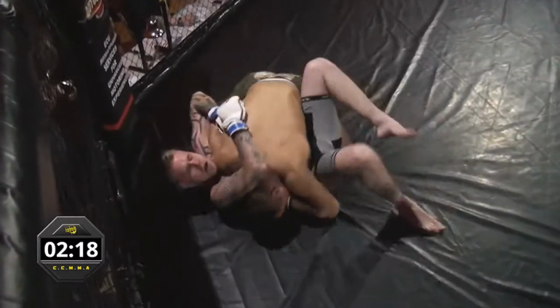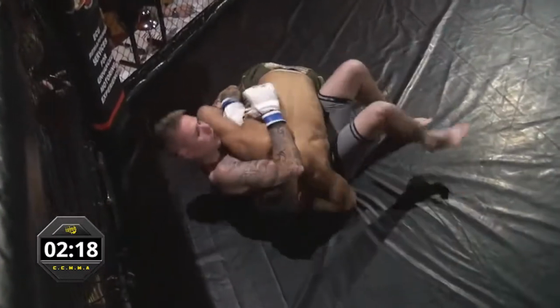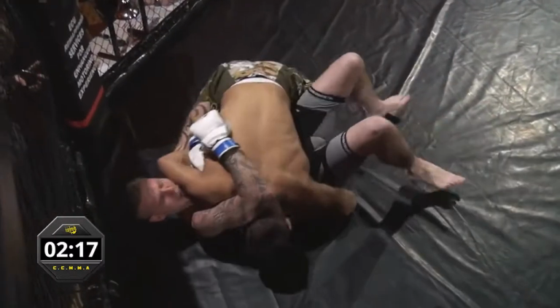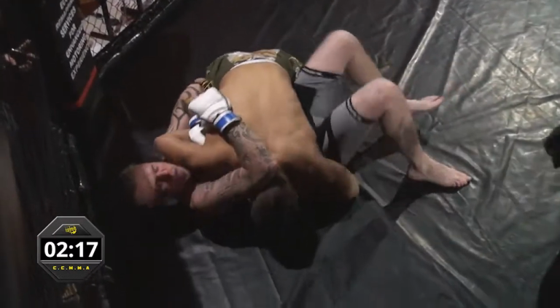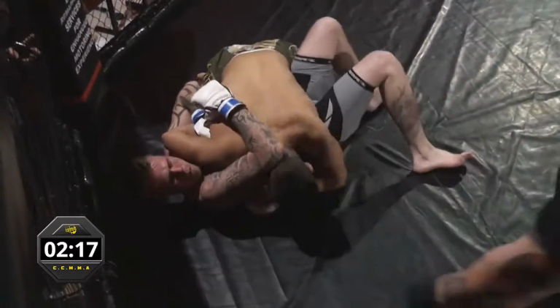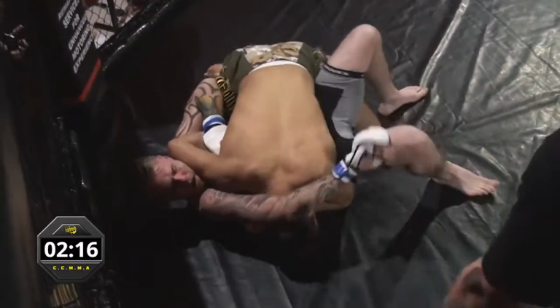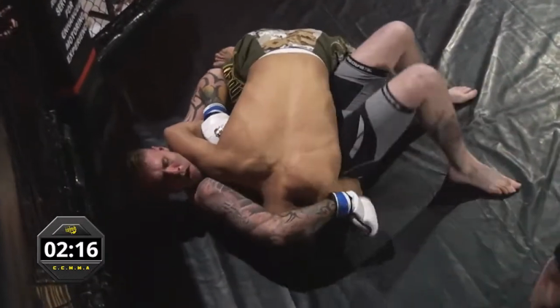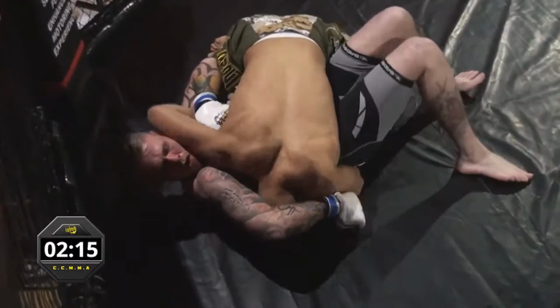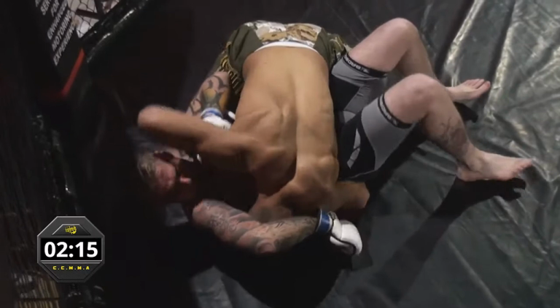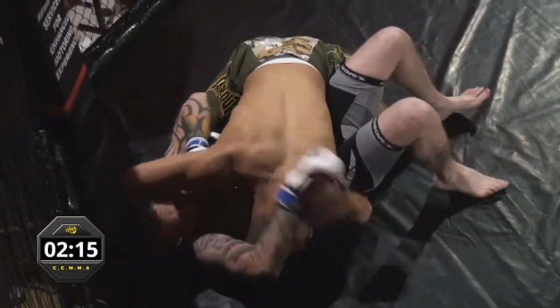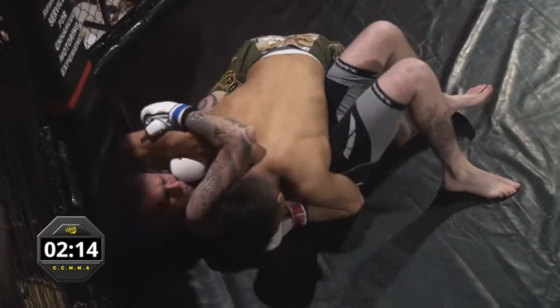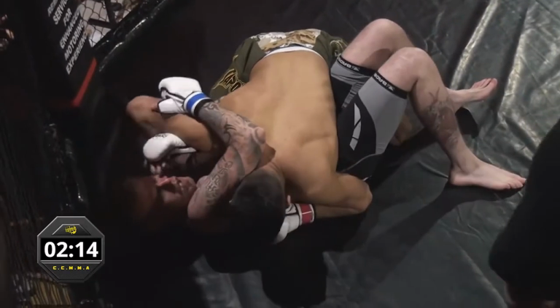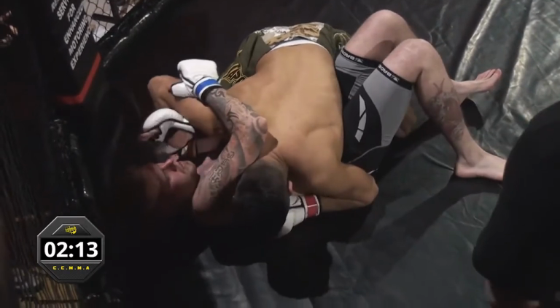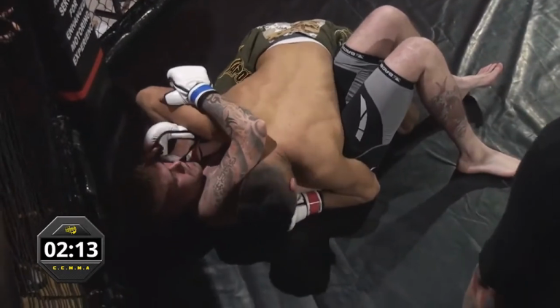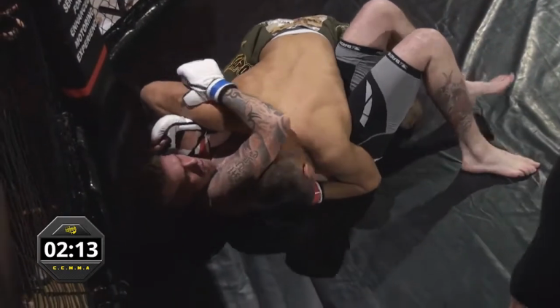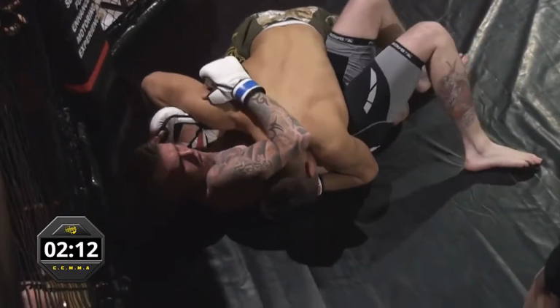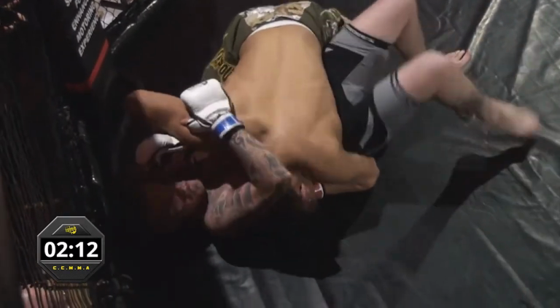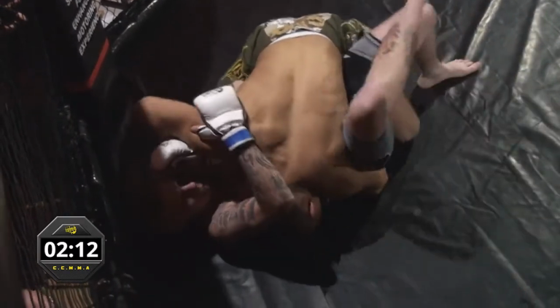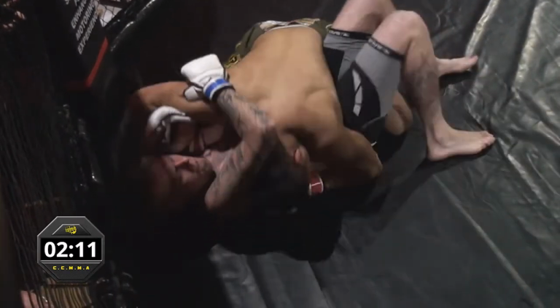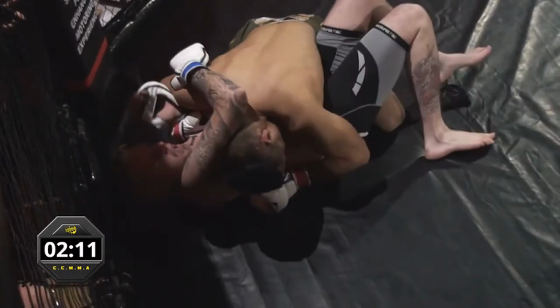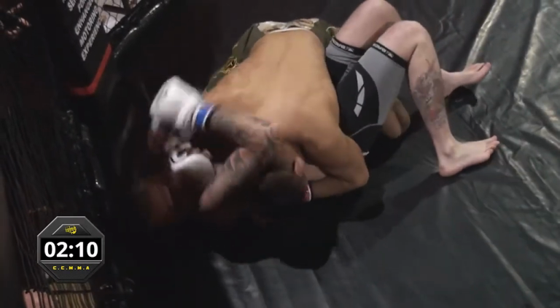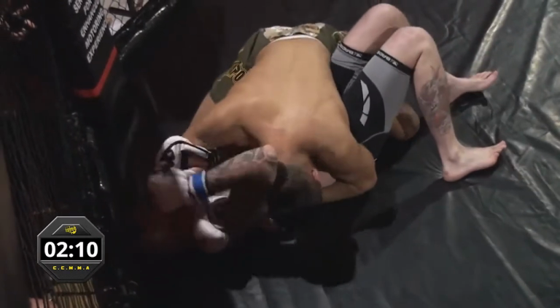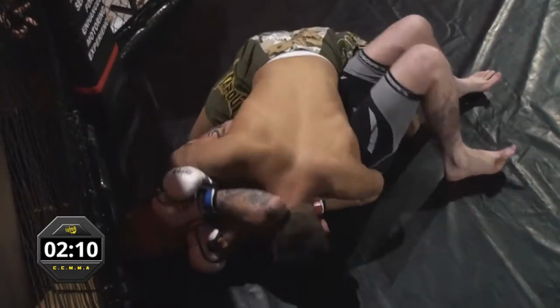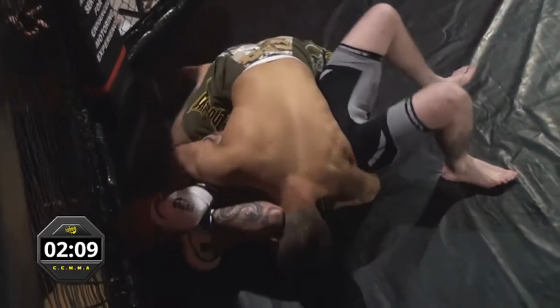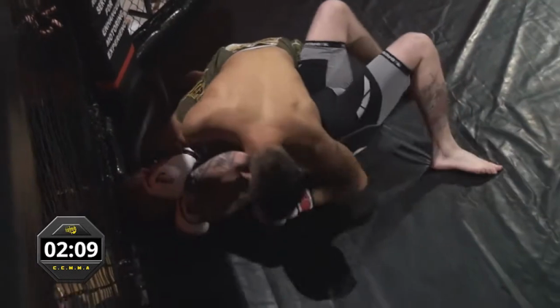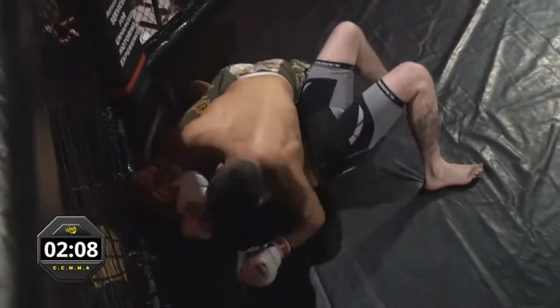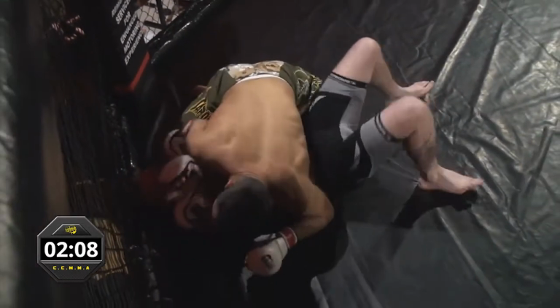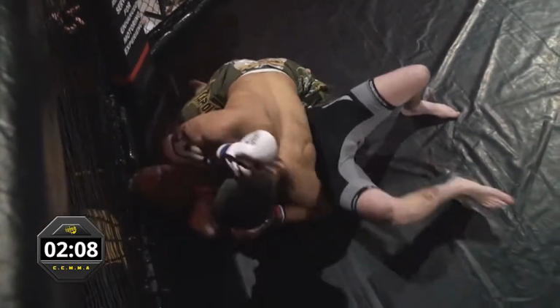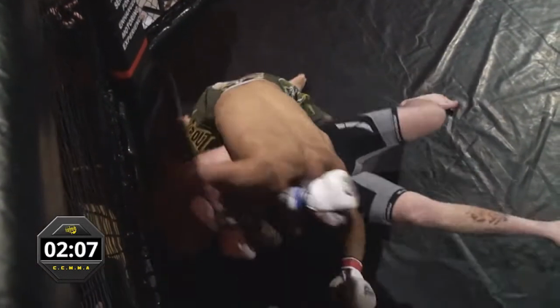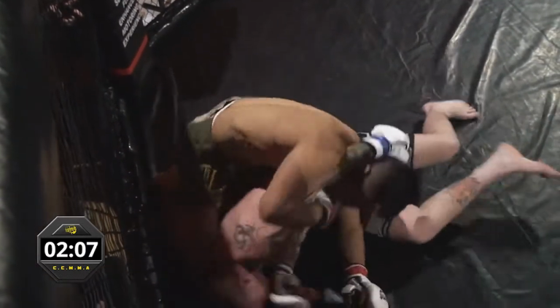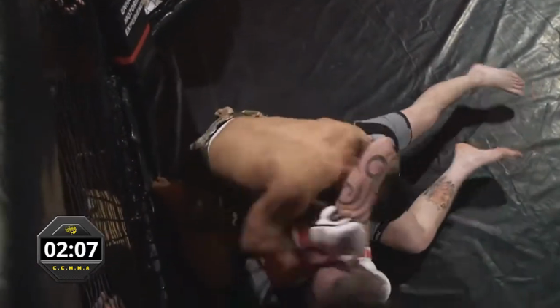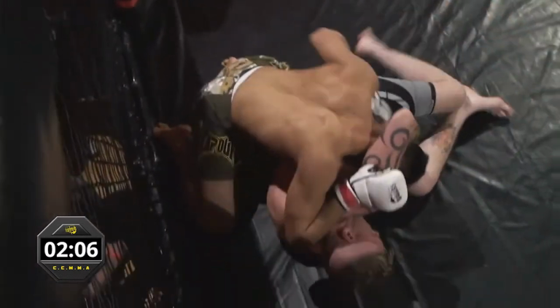Mark actually managed to get his leg under him there, which was fair and fortunate because that could have been an absolute monster of a slam. But Mansour doing the right thing and getting Mark right over to his corner so he can listen to the advice of his coaches.